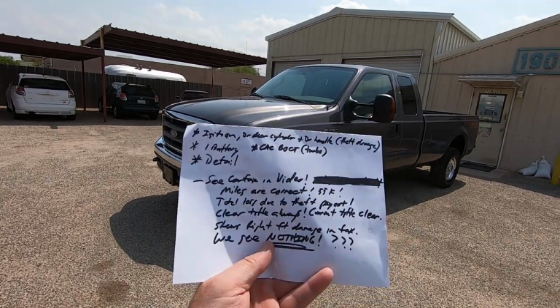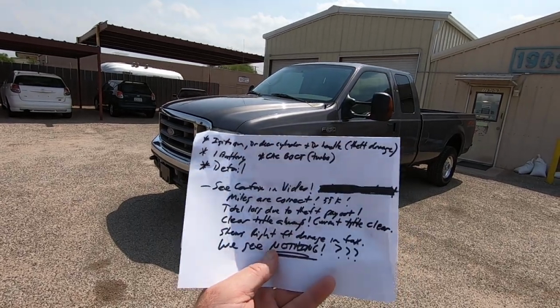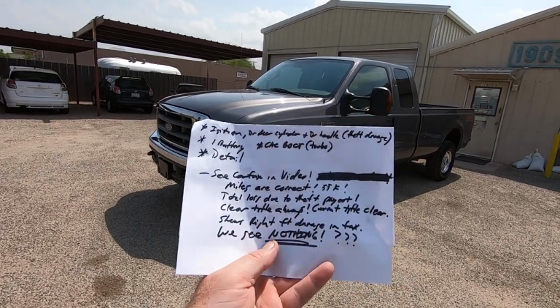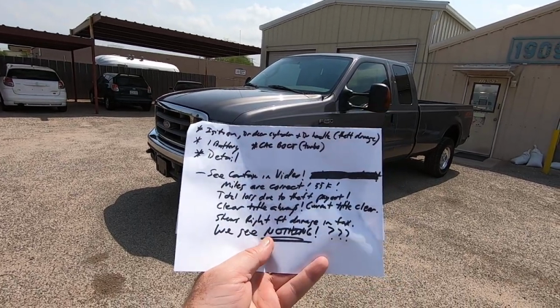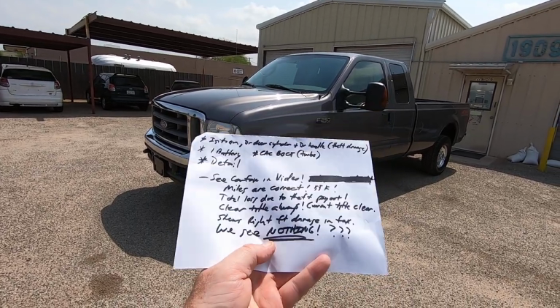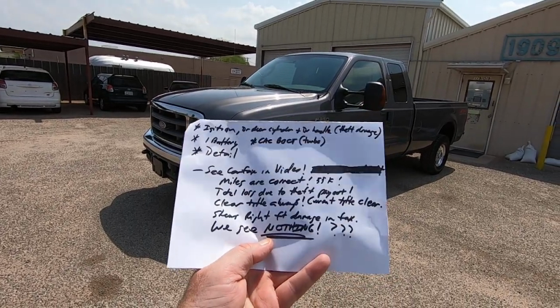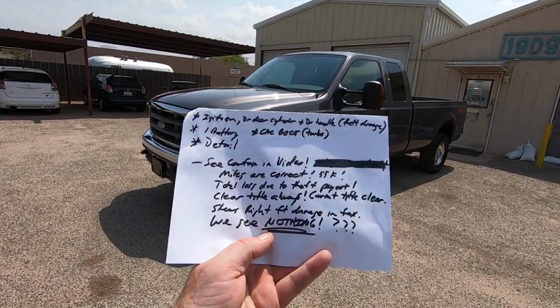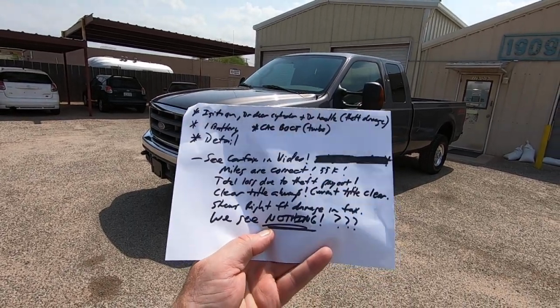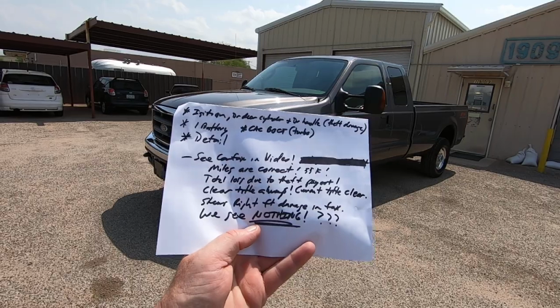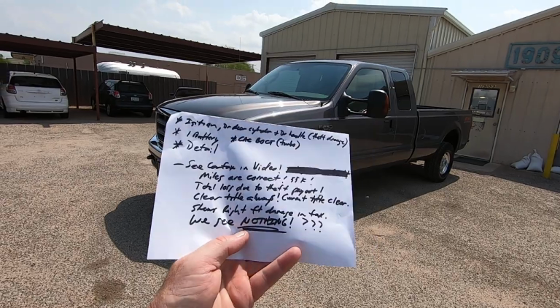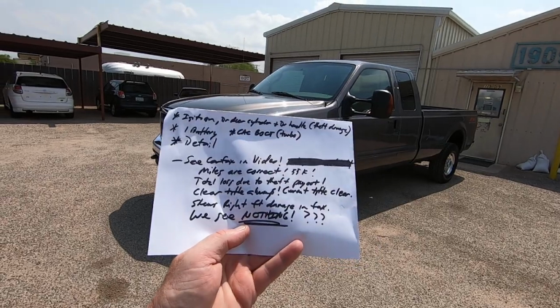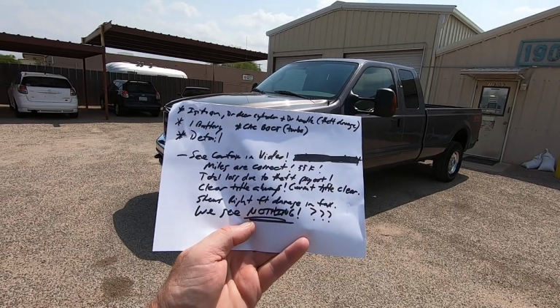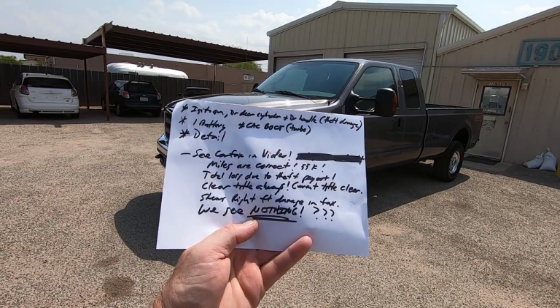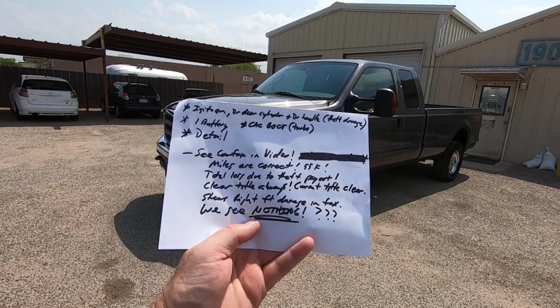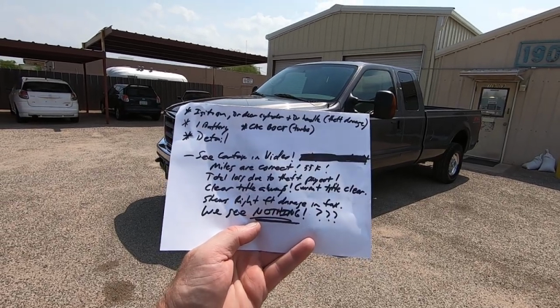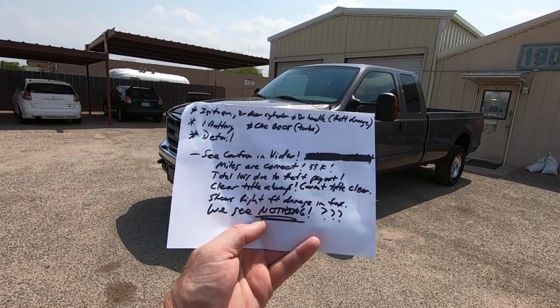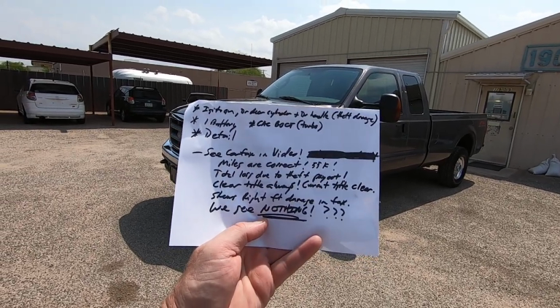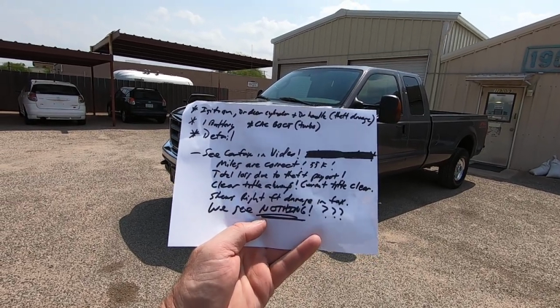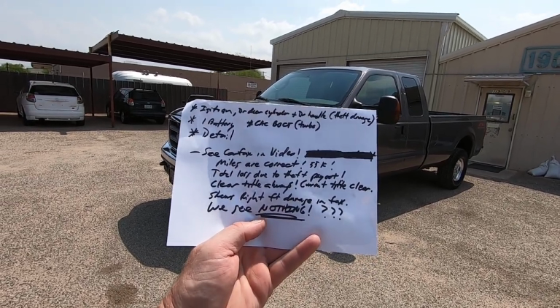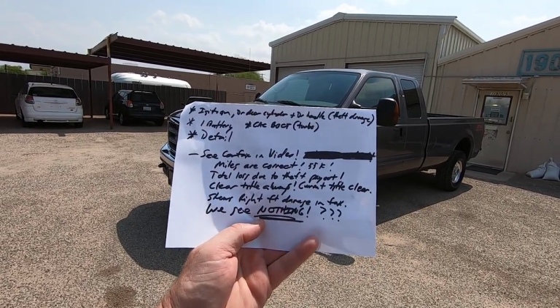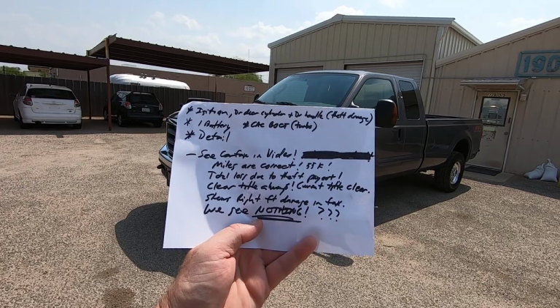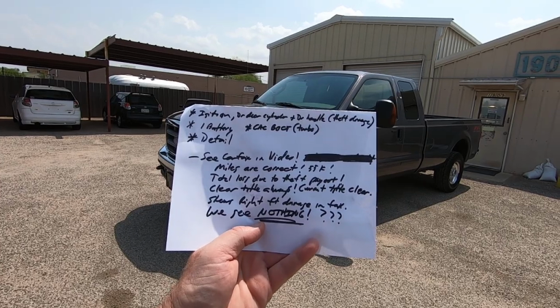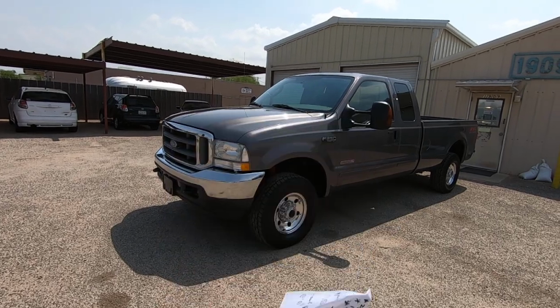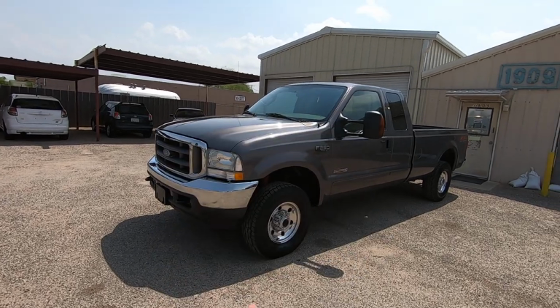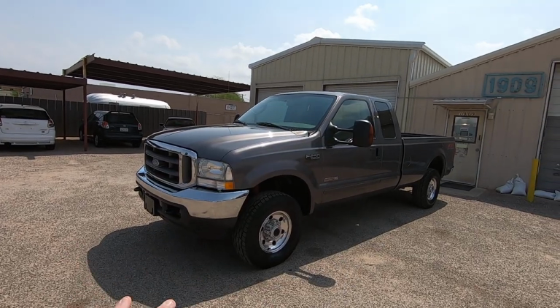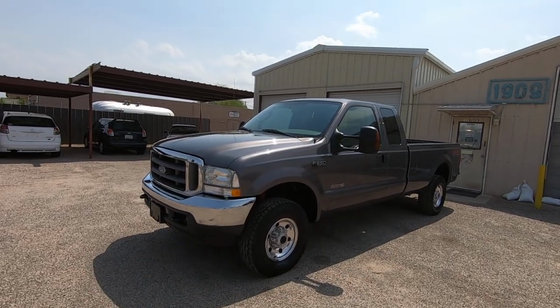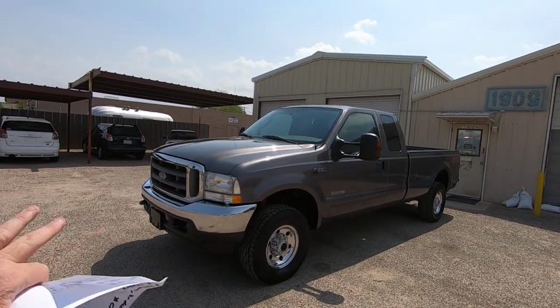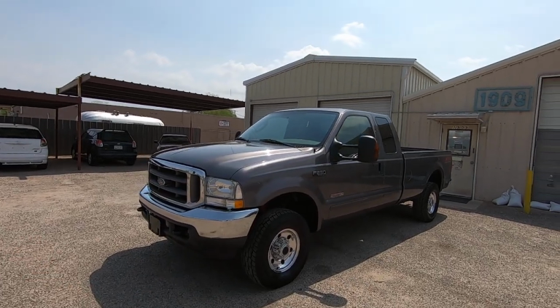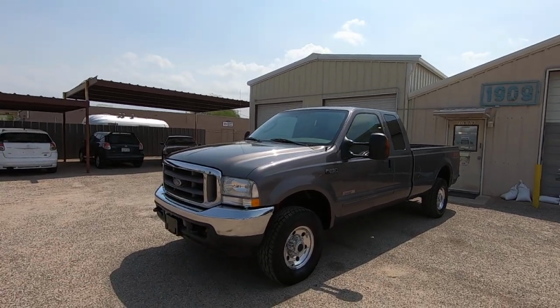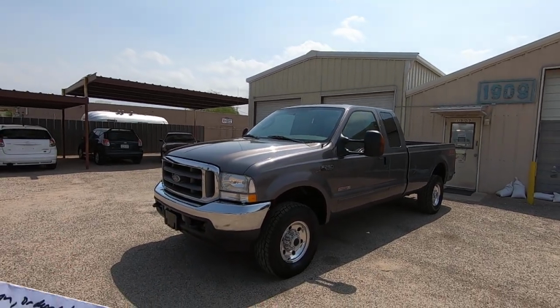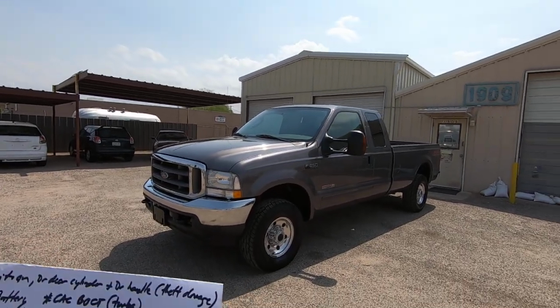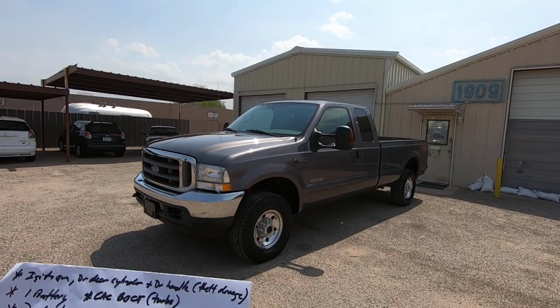See Carfax in video. Miles are correct — 50,000 miles. Total loss is due to theft payout. It's clear title always. Current title is clear. It was never salvaged.